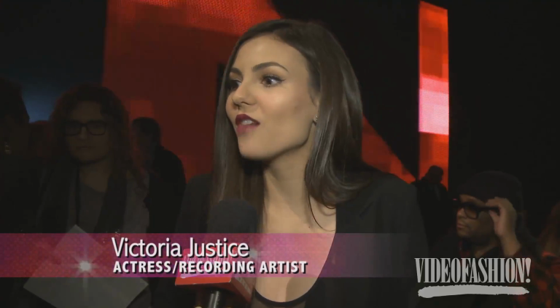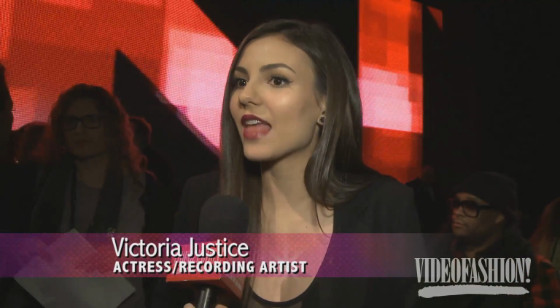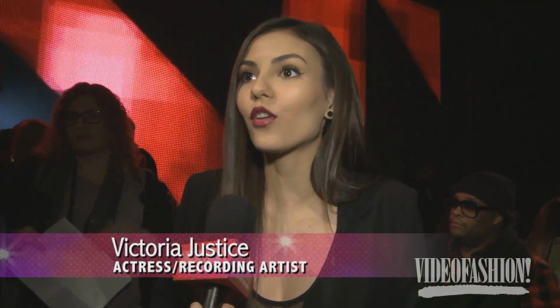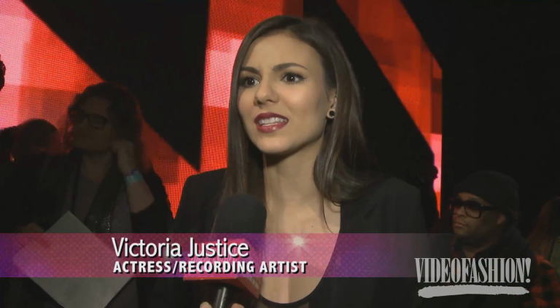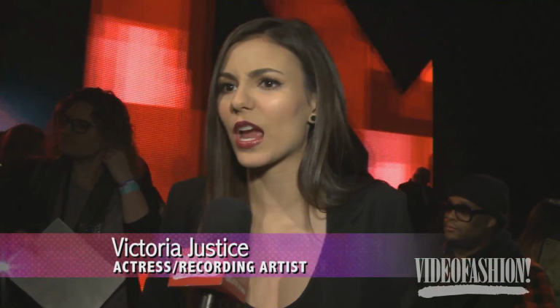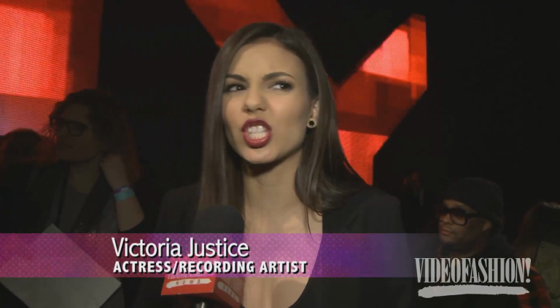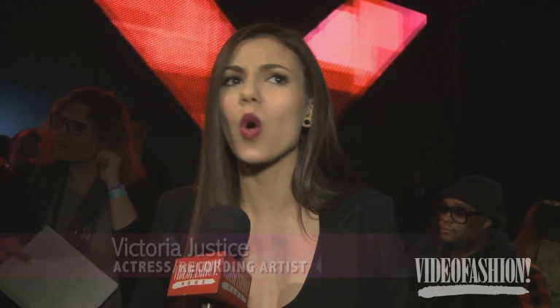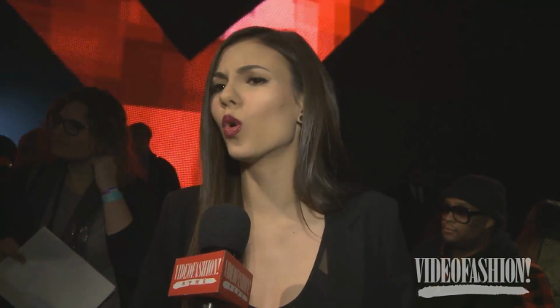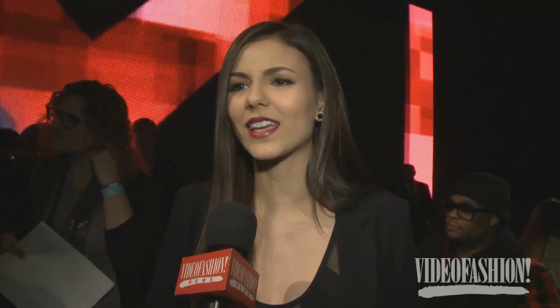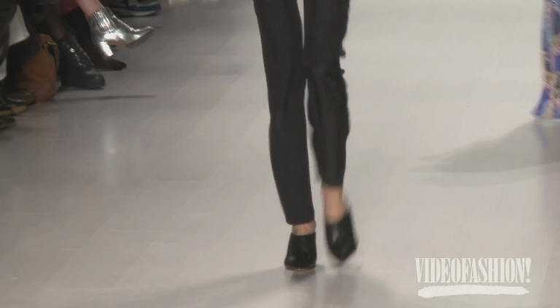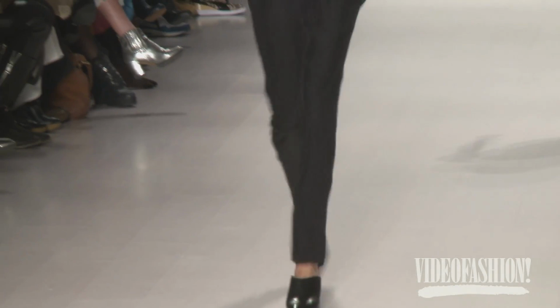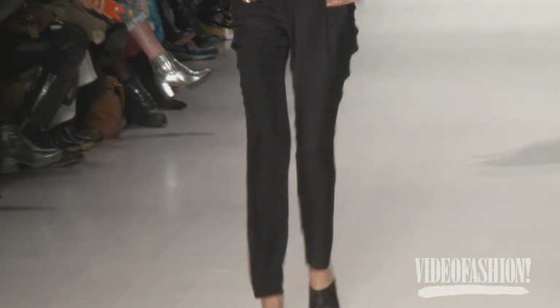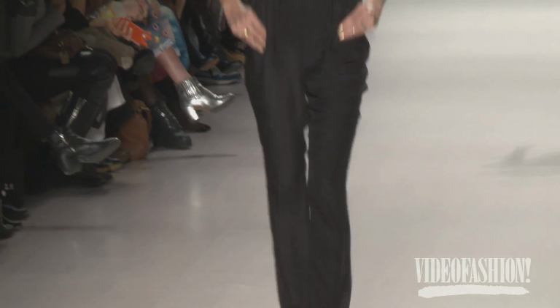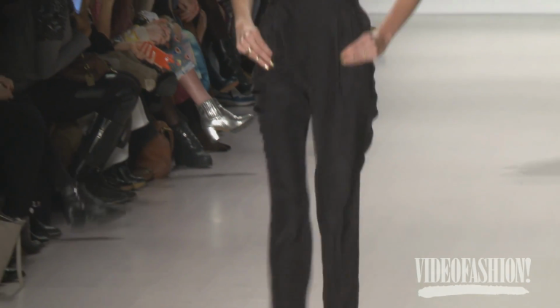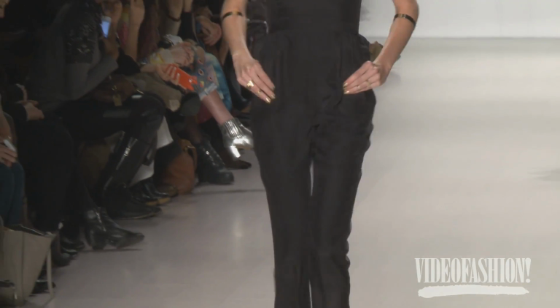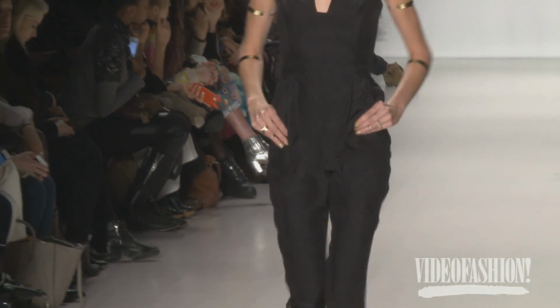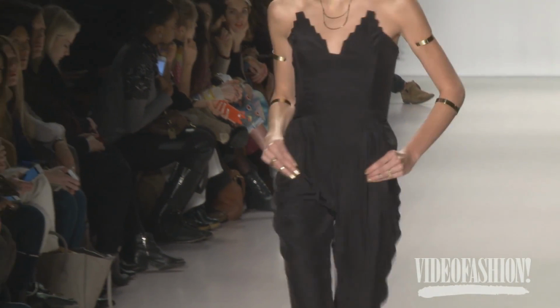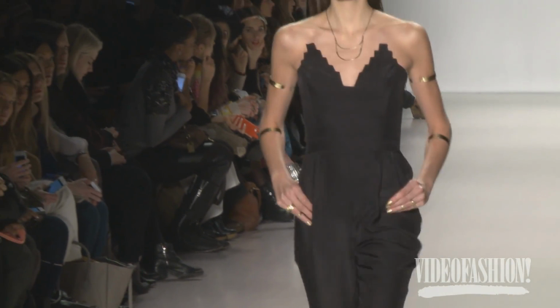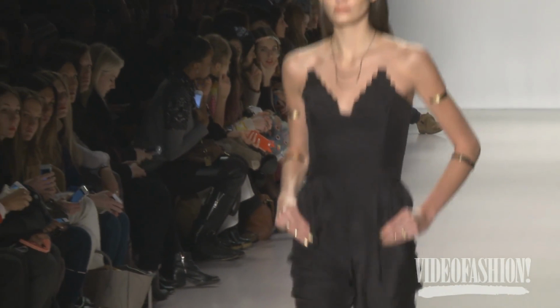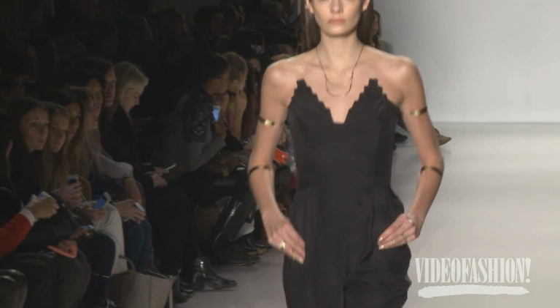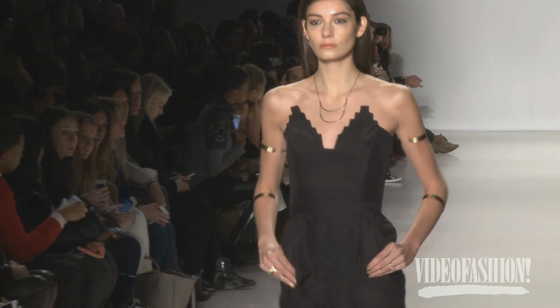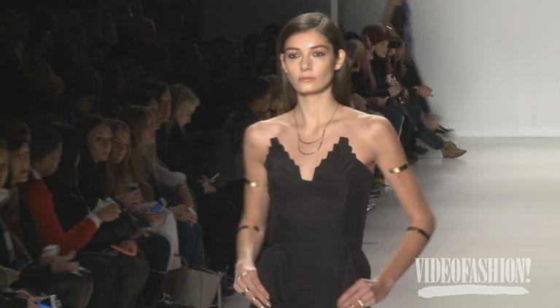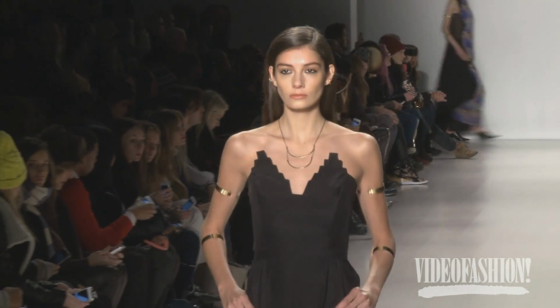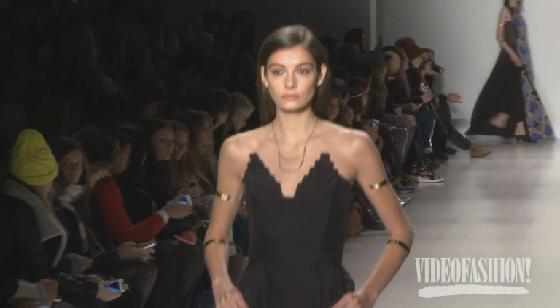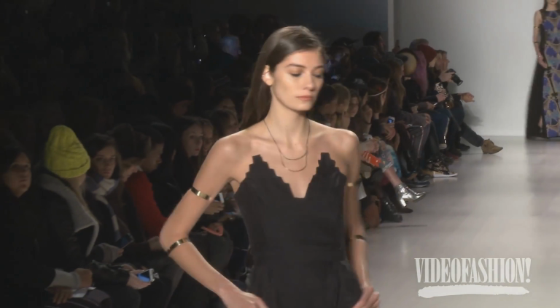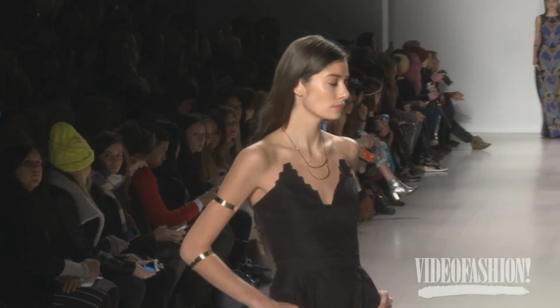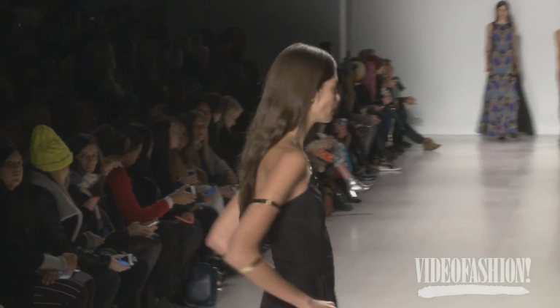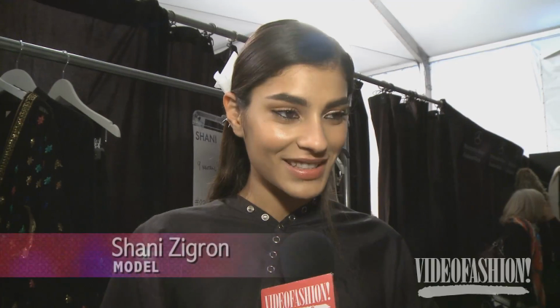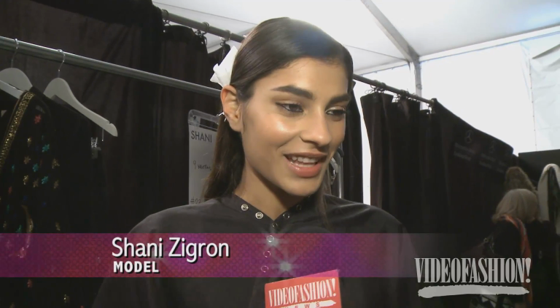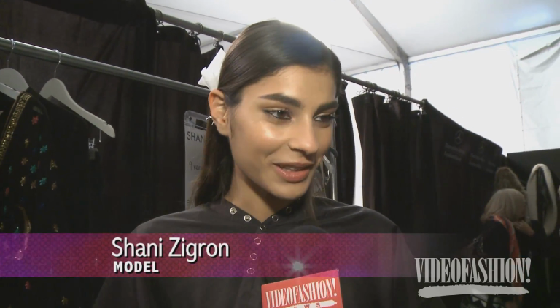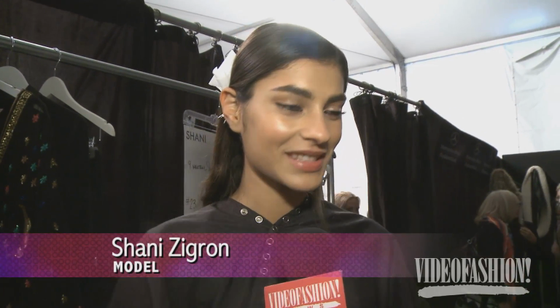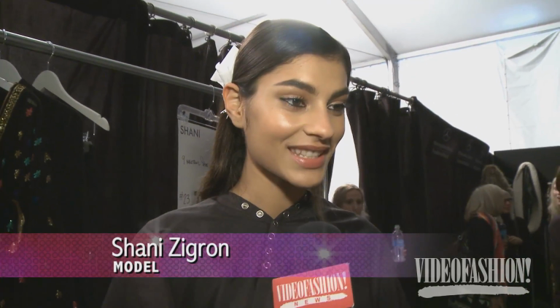I loved it. I love her as a designer. I think she's so cool, cutting edge, and interesting. It's crazy. I love her clothes. It's amazing.